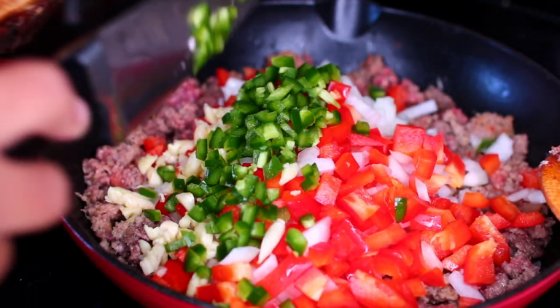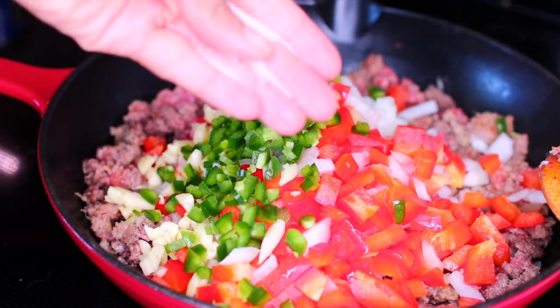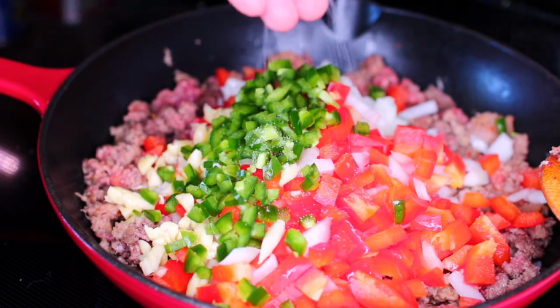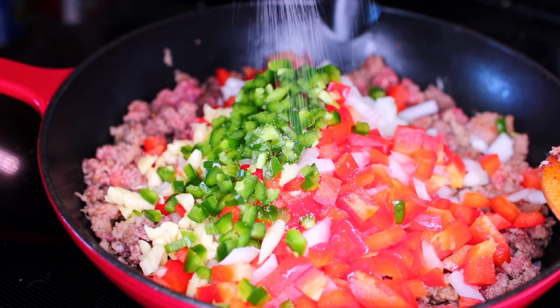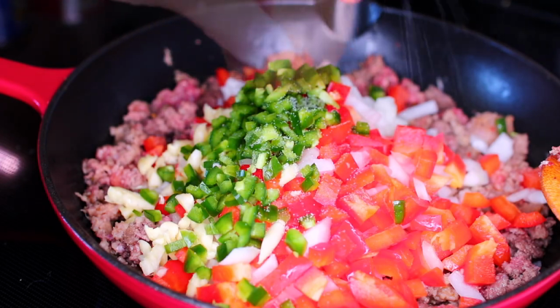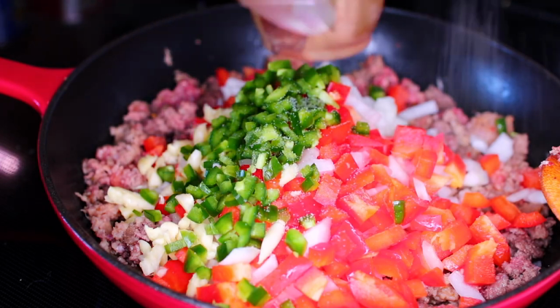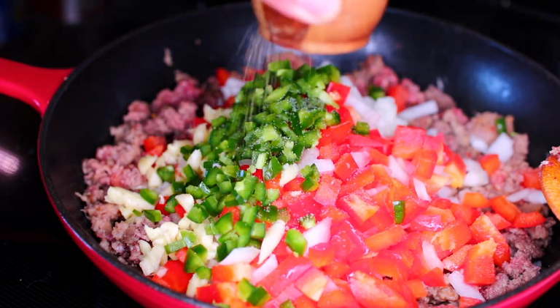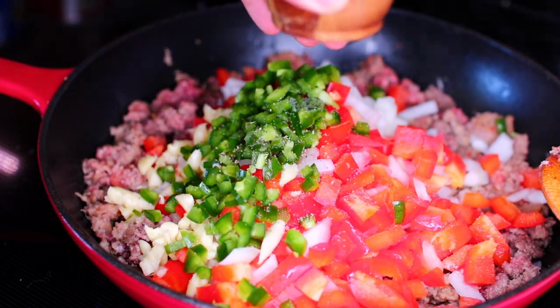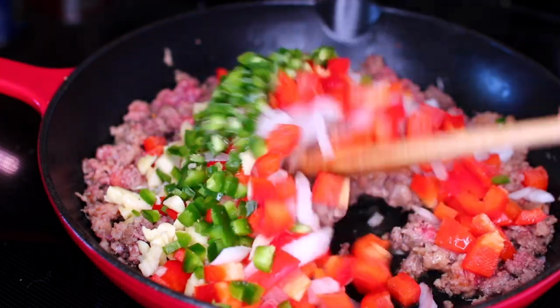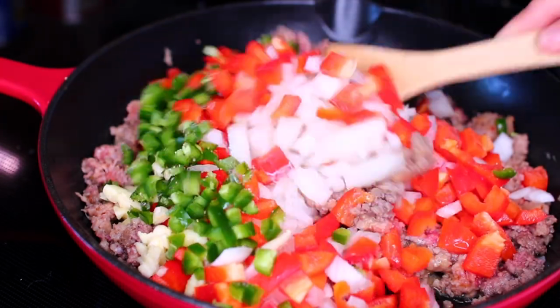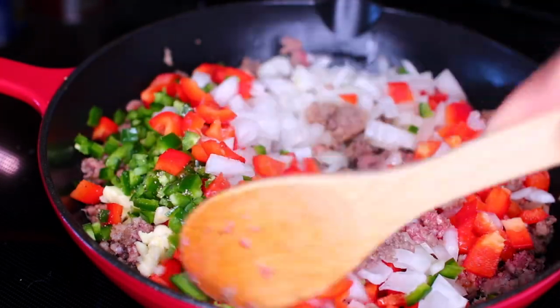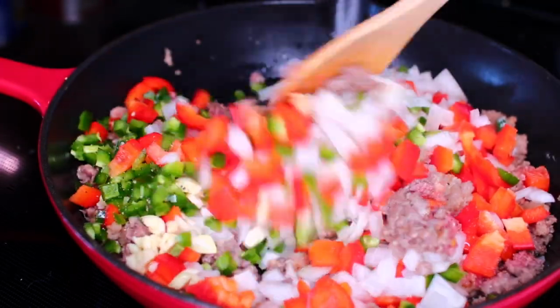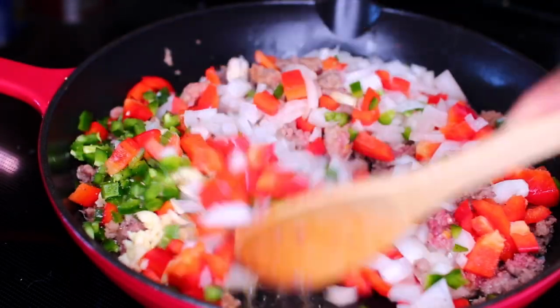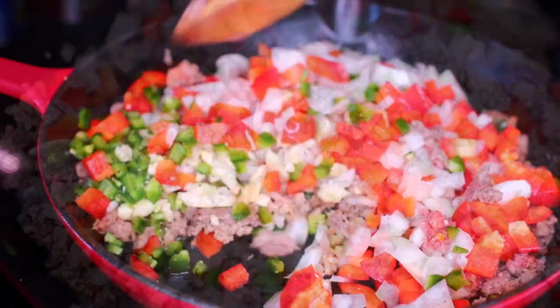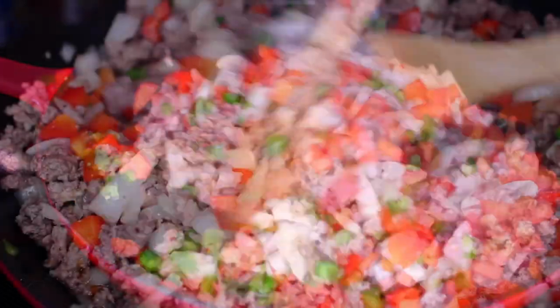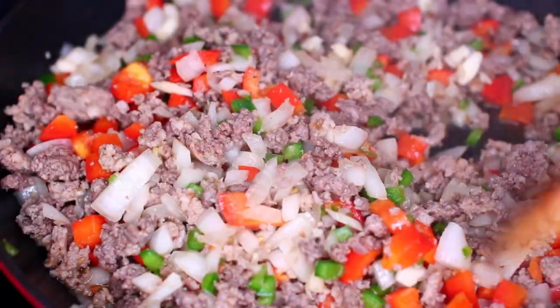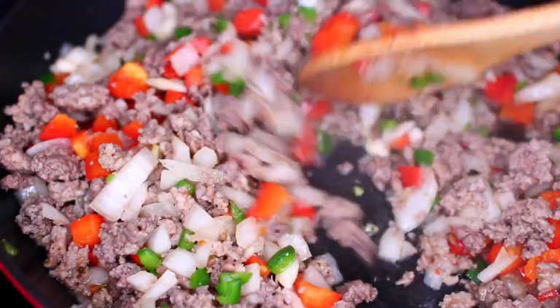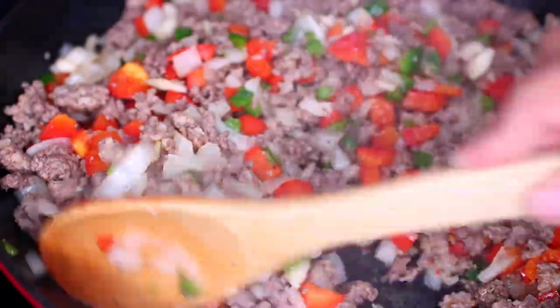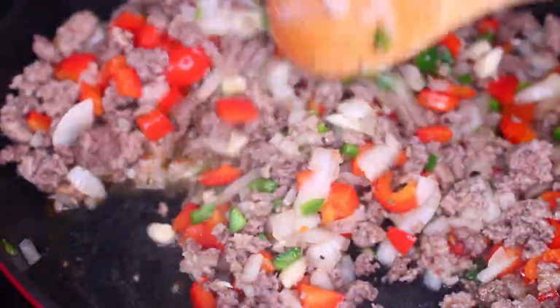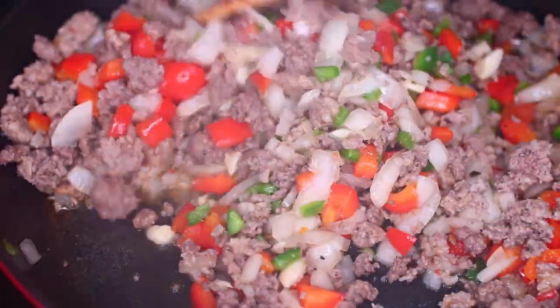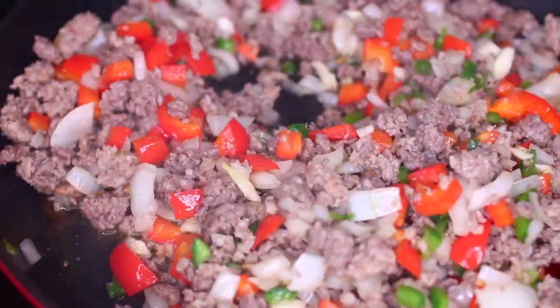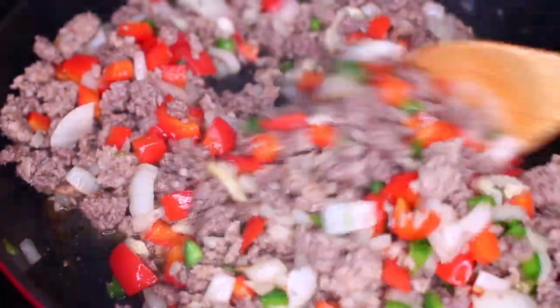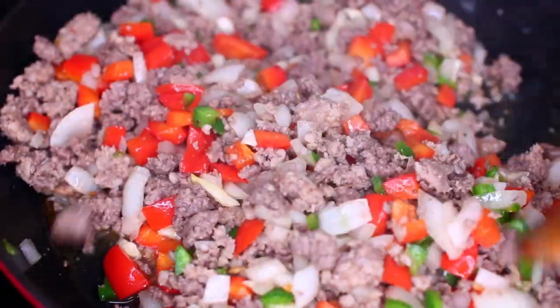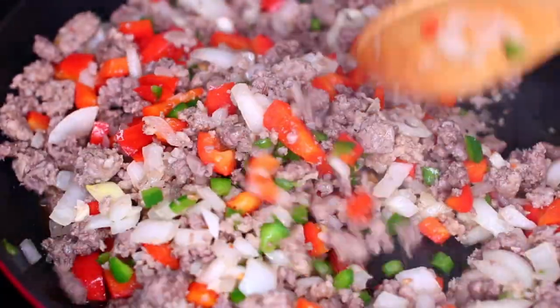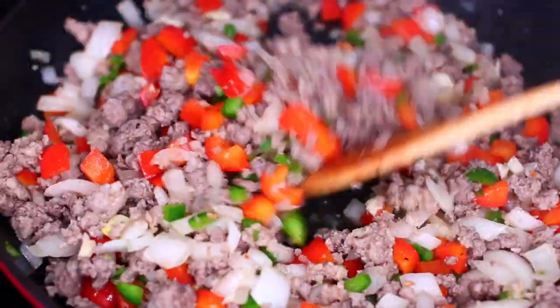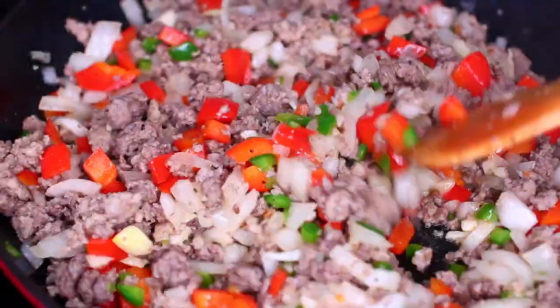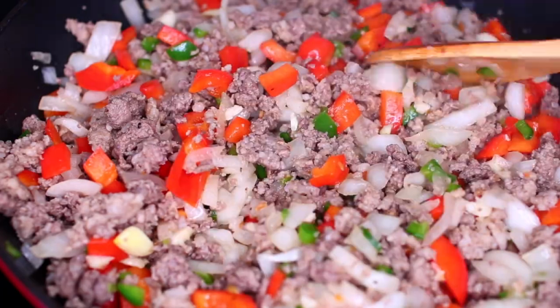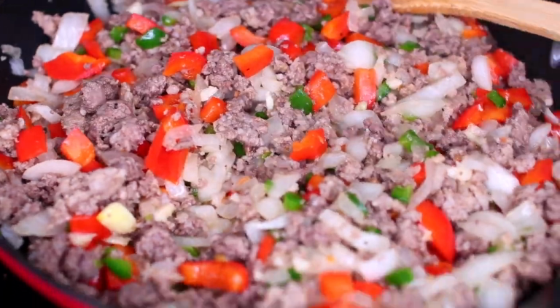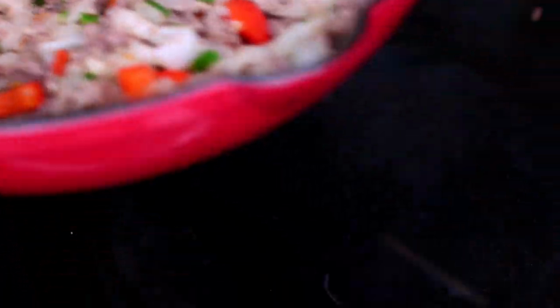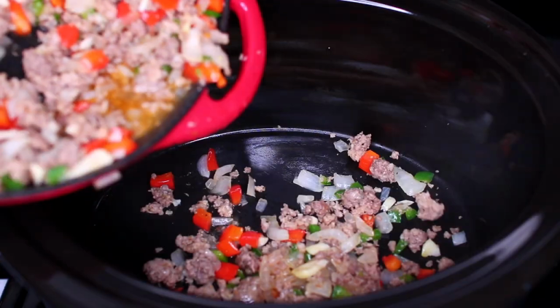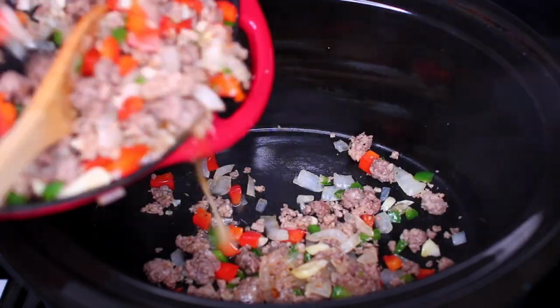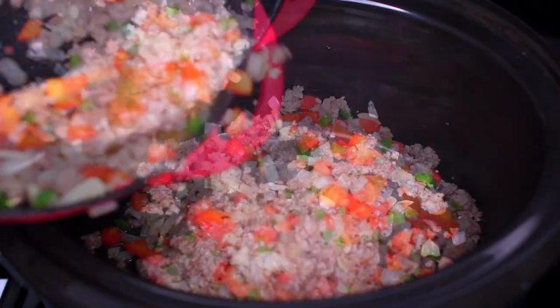Season the veggies with salt and black pepper to taste, then mix everything together. Let this cook for 2 or 3 minutes for the vegetables to release some flavor, then transfer the mixture into your slow cooker.